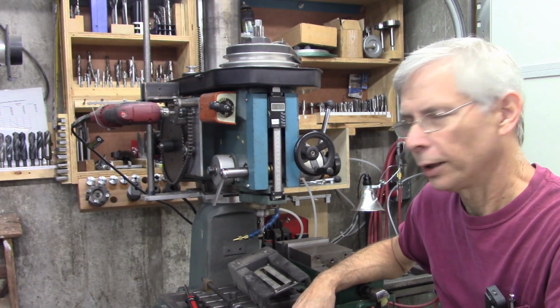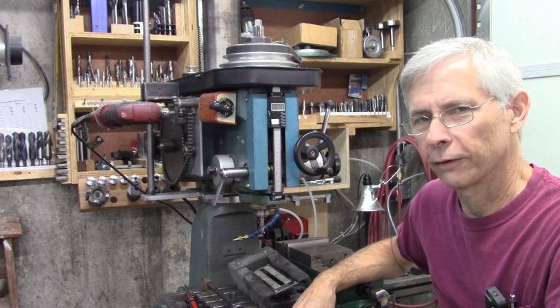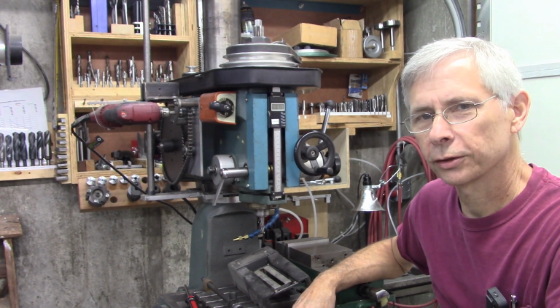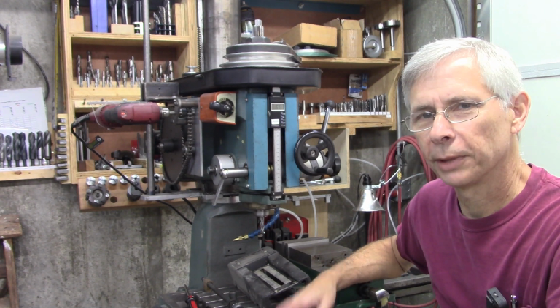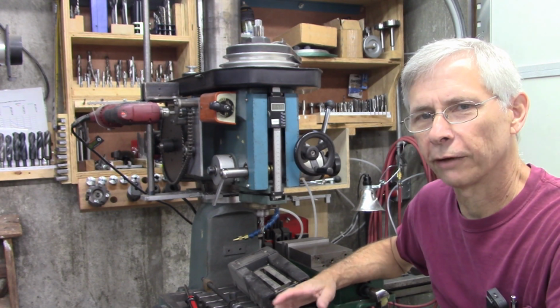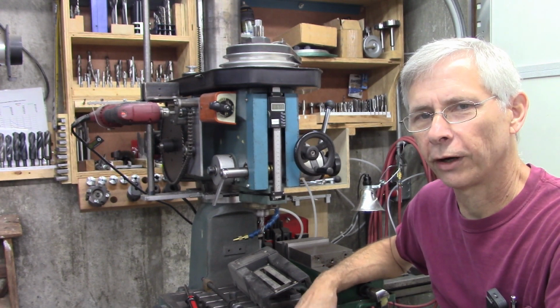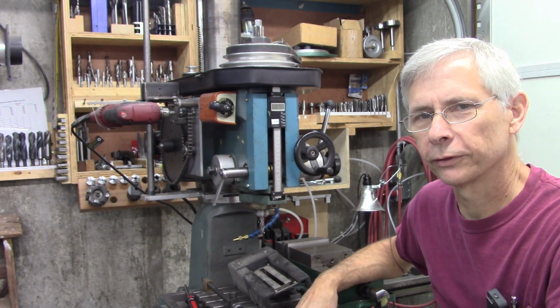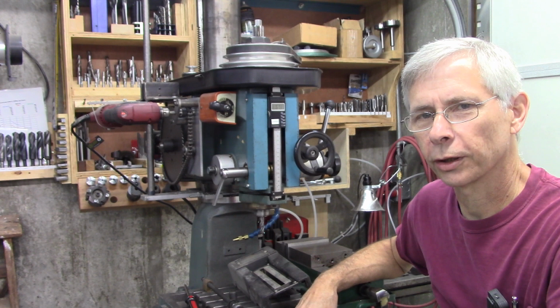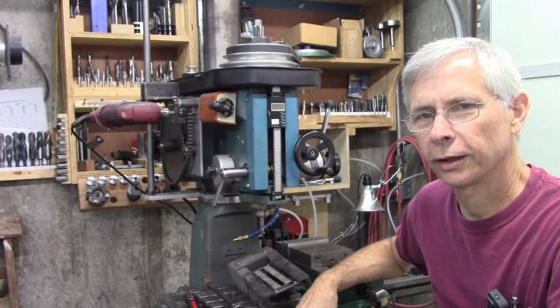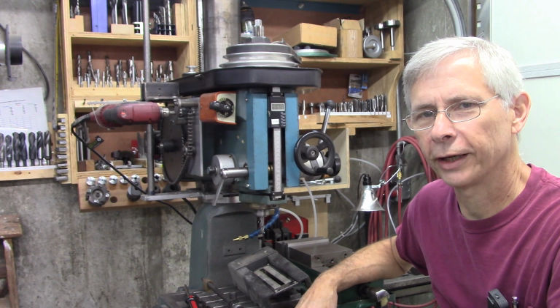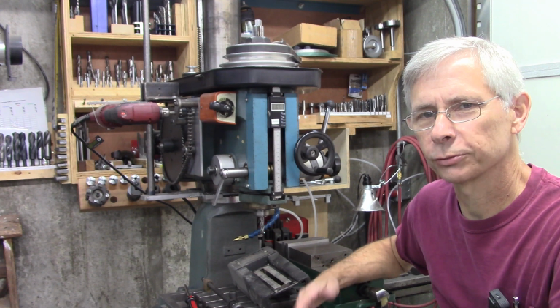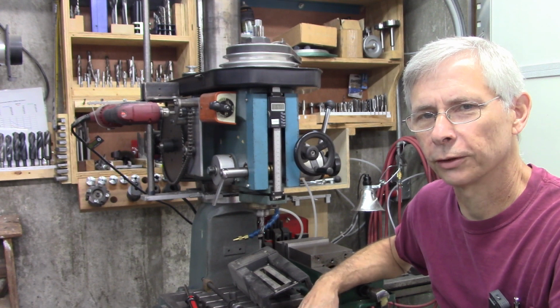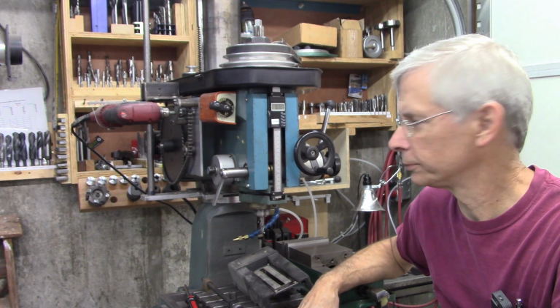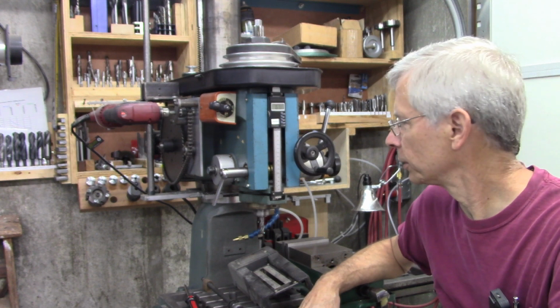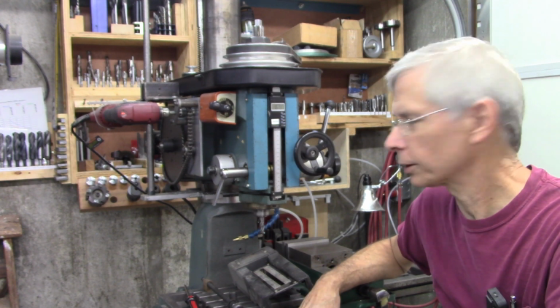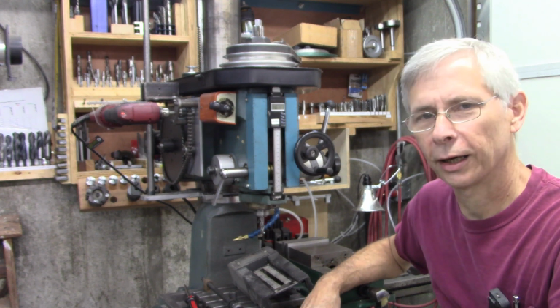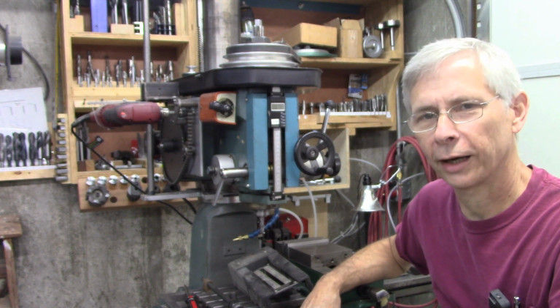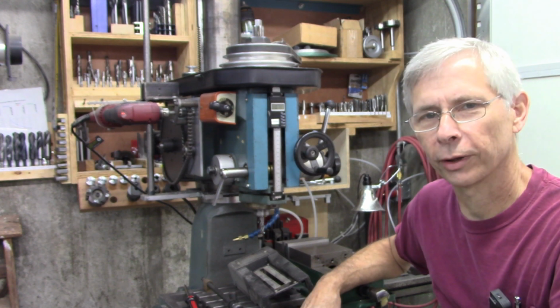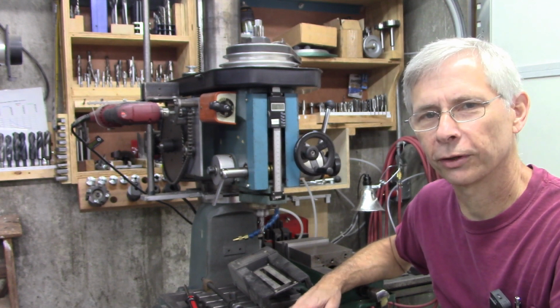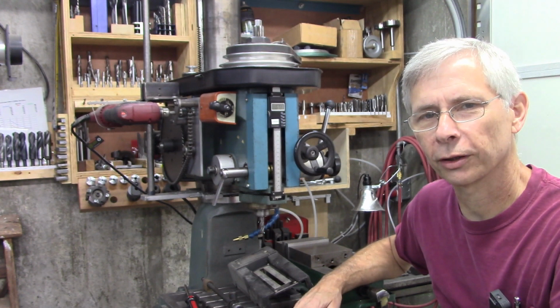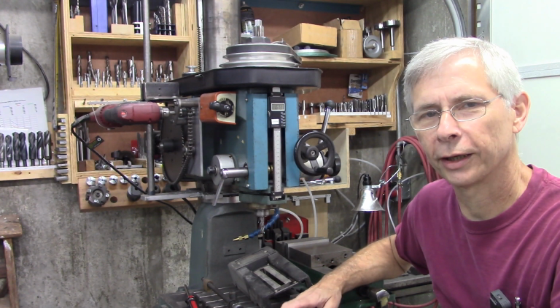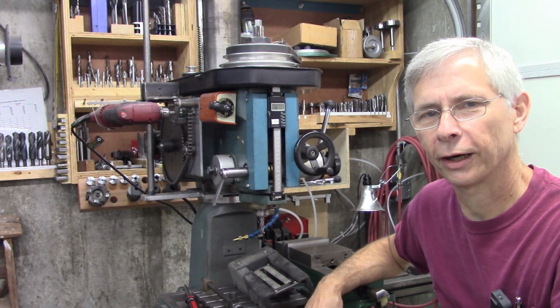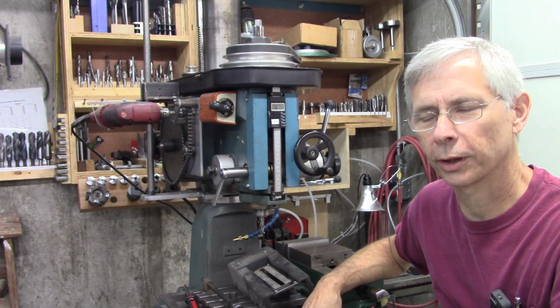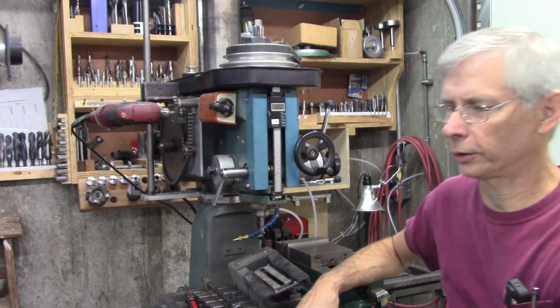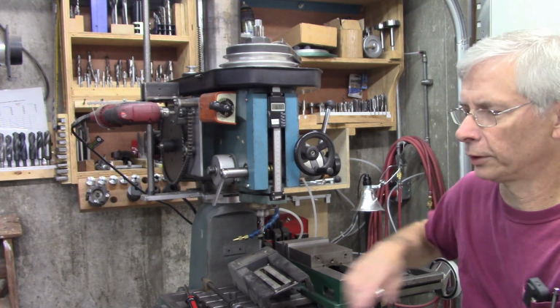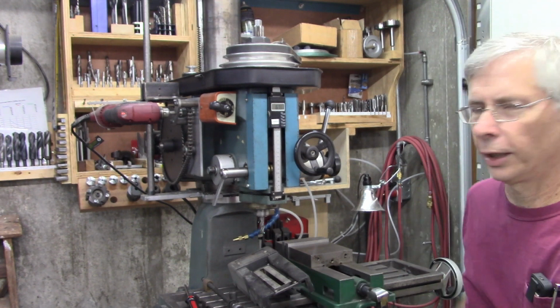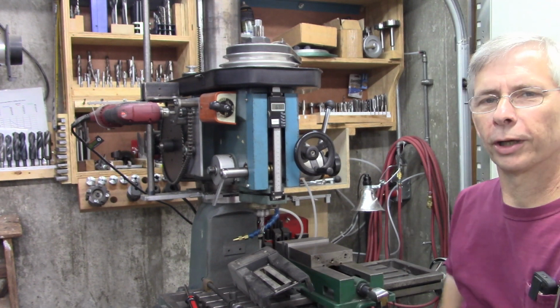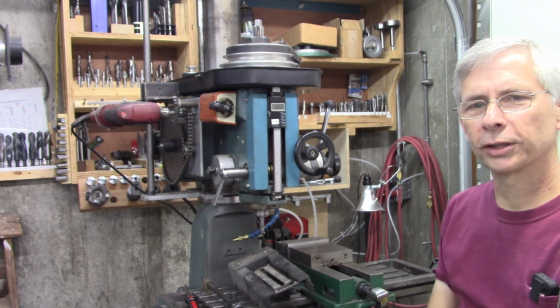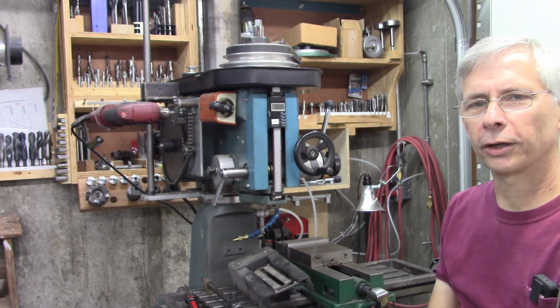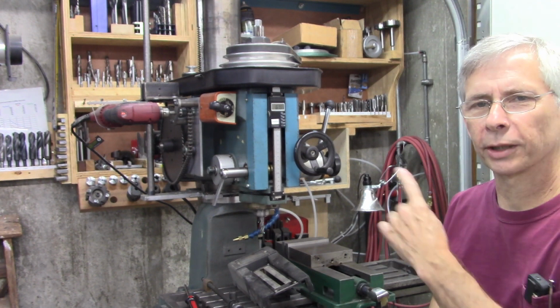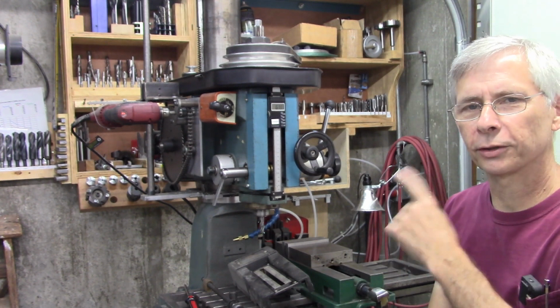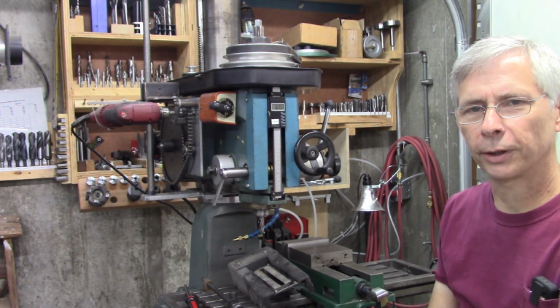I've got a feeling it's going to be kind of involved and we're going to invent as we go. I don't really have a clear idea how I'm going to do it. Anyway, let's get started — I'm going to take this apart.